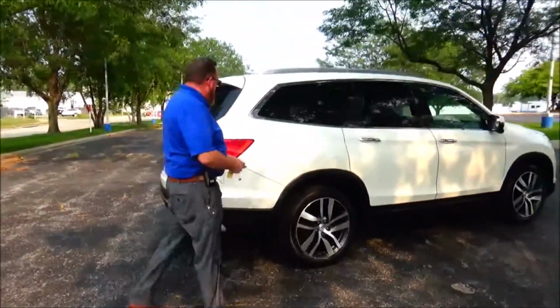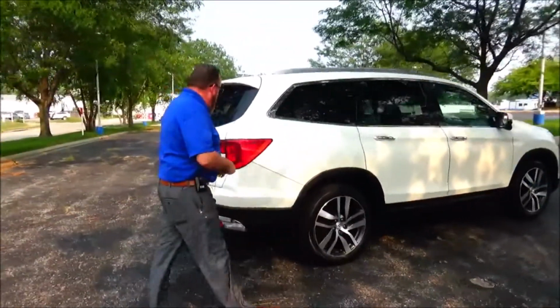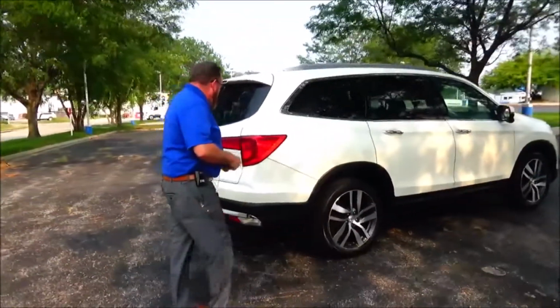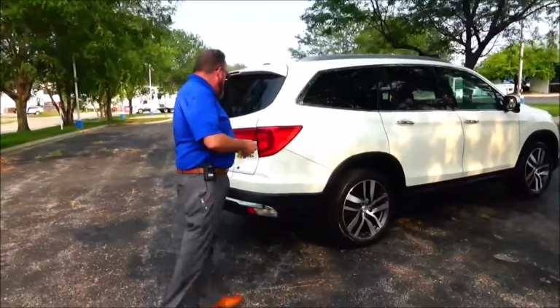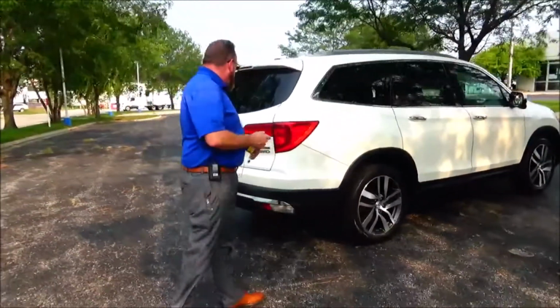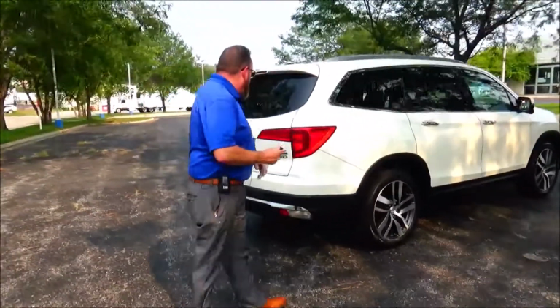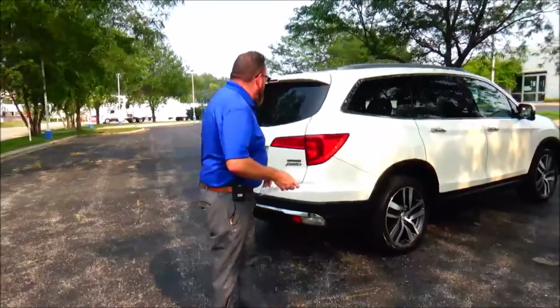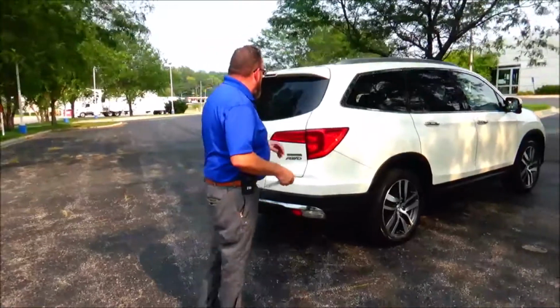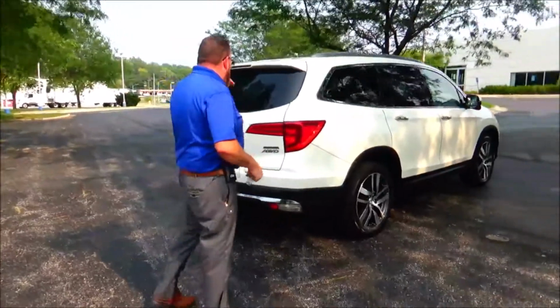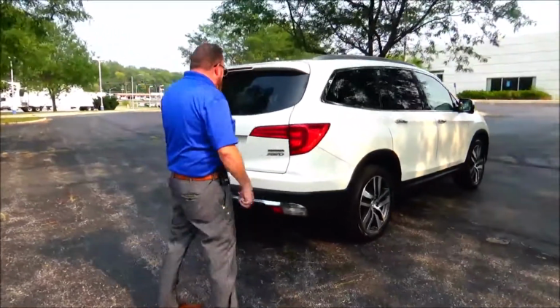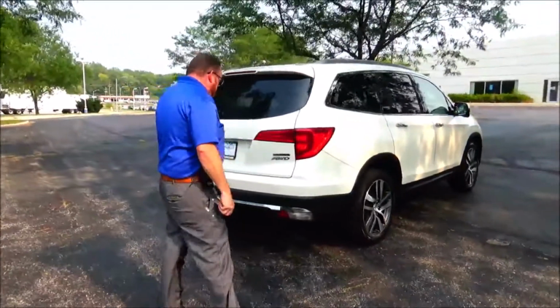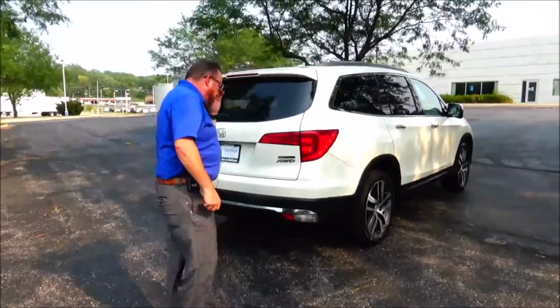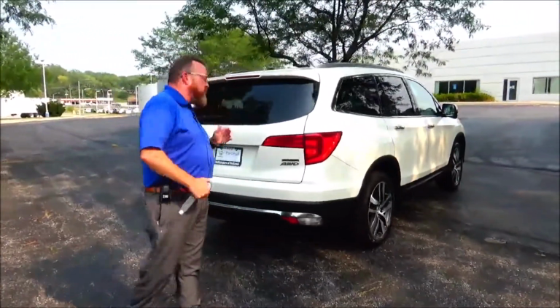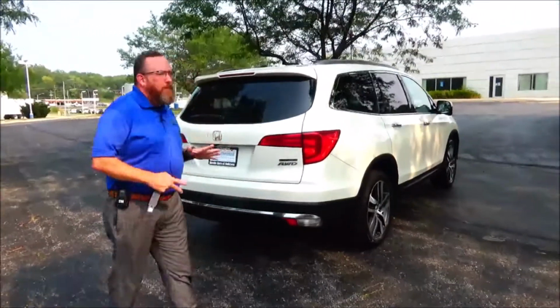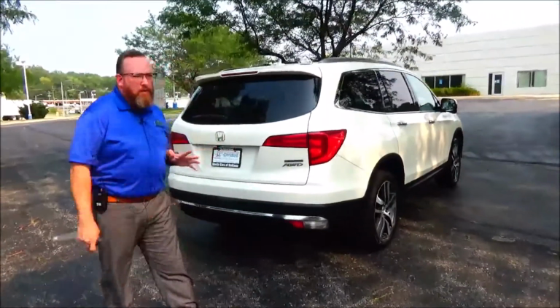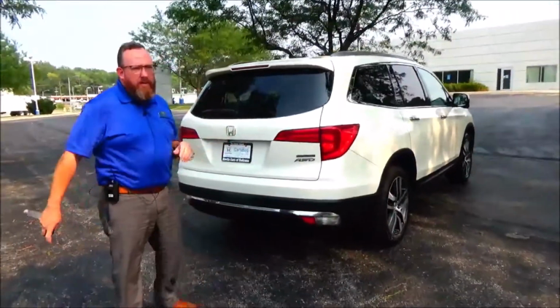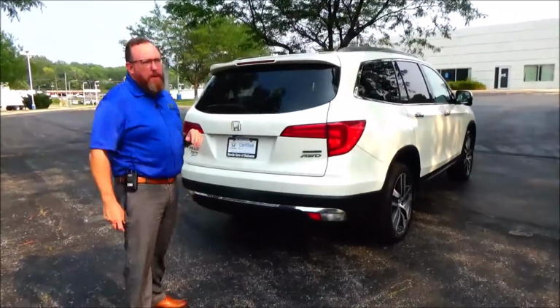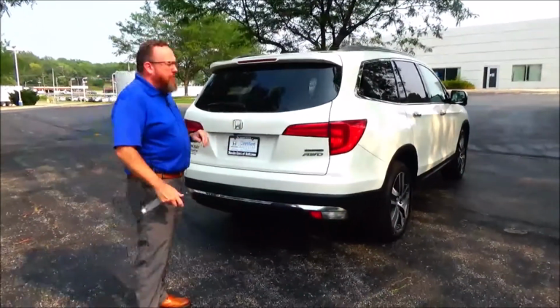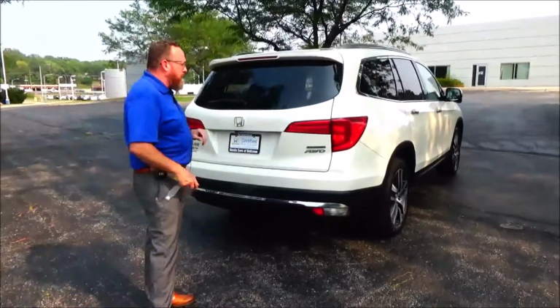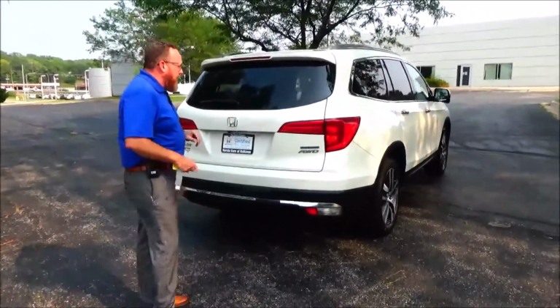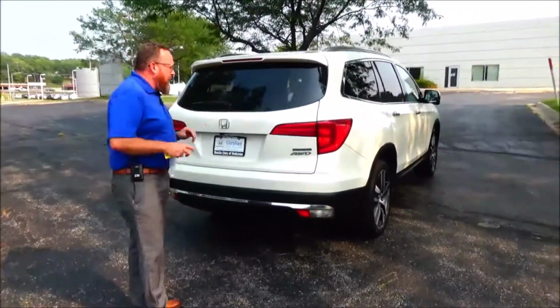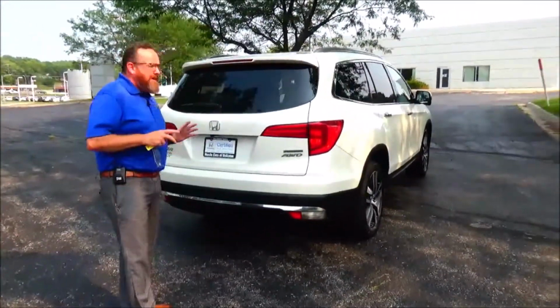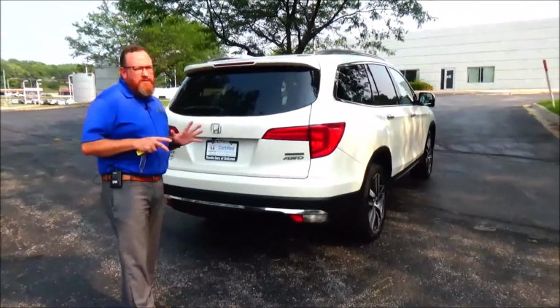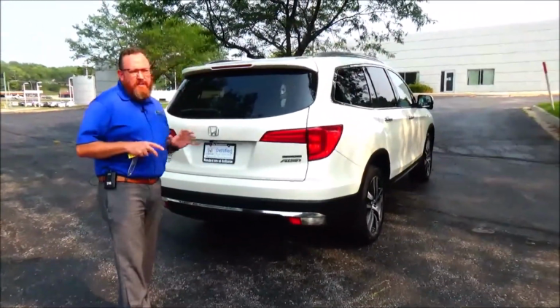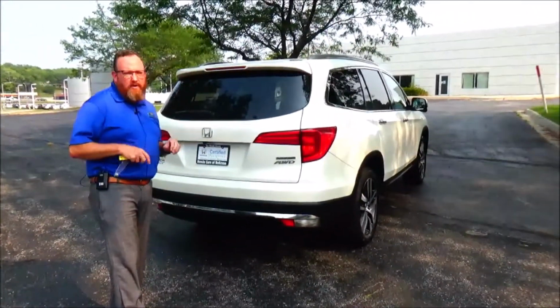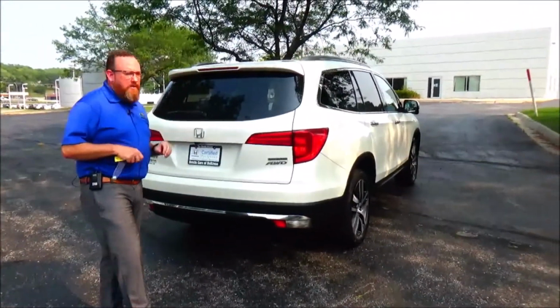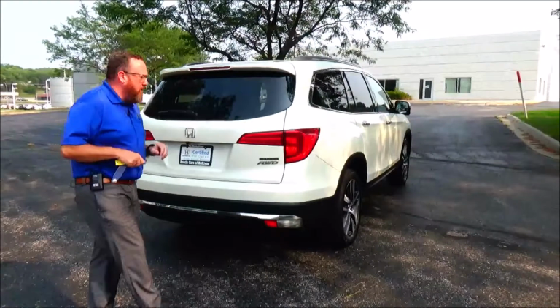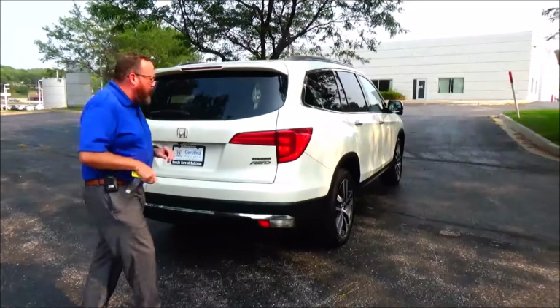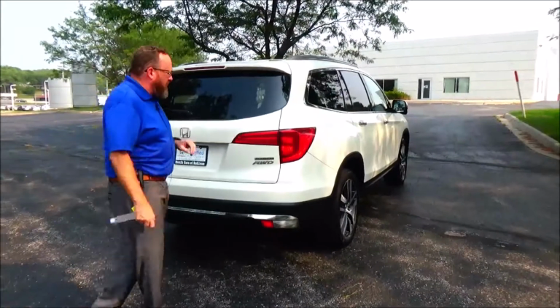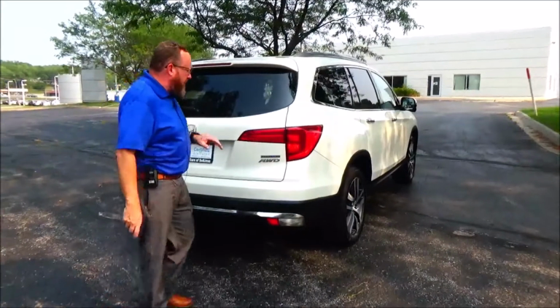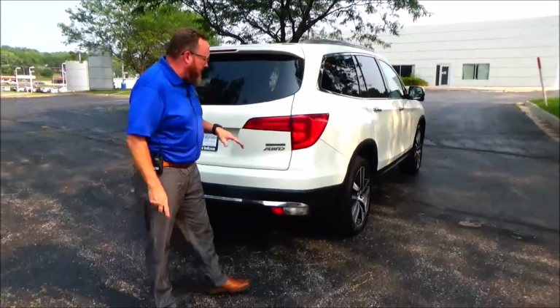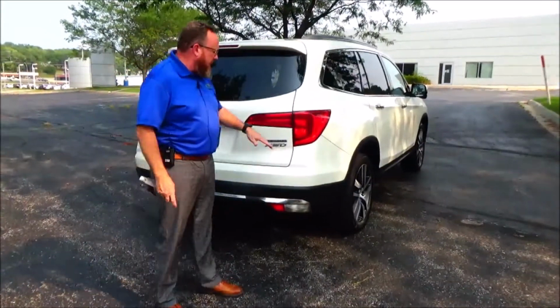This car's passed a mechanical inspection and is being sold as a certified car, so you get the 12-month, 12,000-mile bumper to bumper, and the remainder up to 70 or 100,000 miles on the powertrain from American Honda.